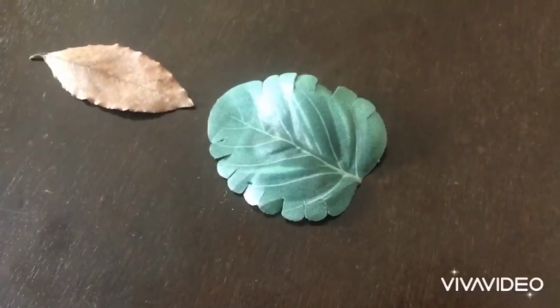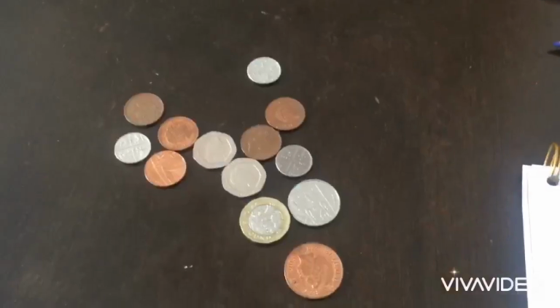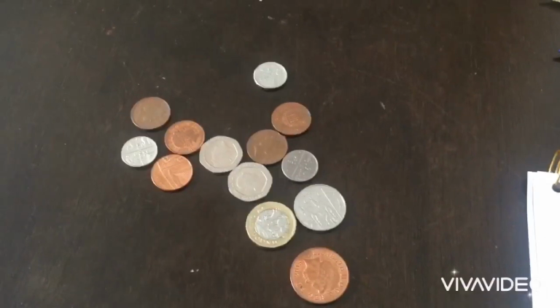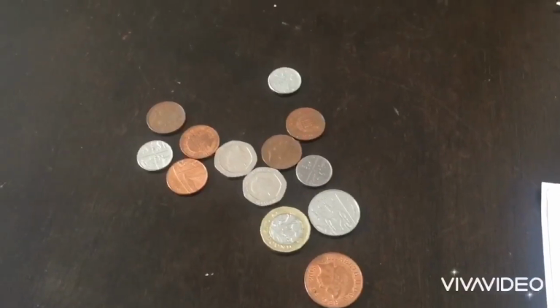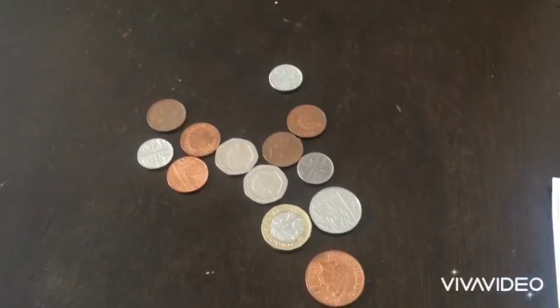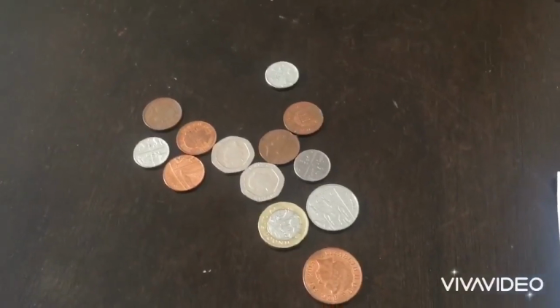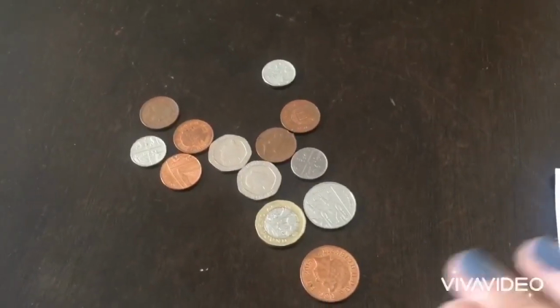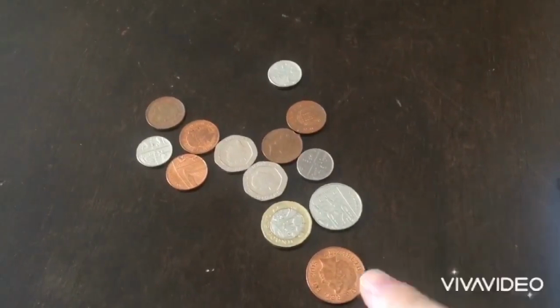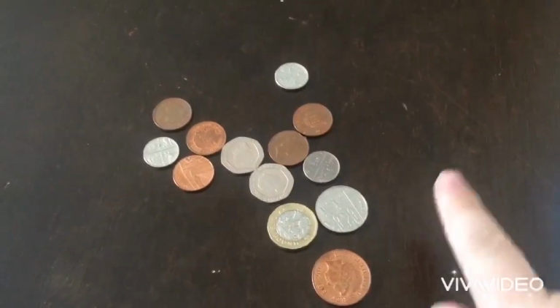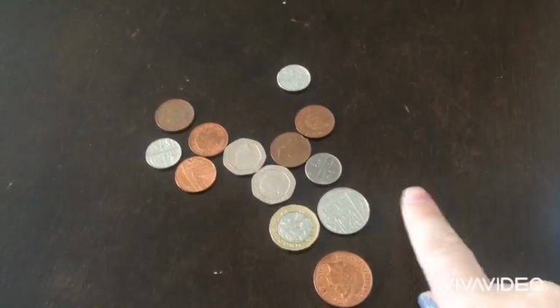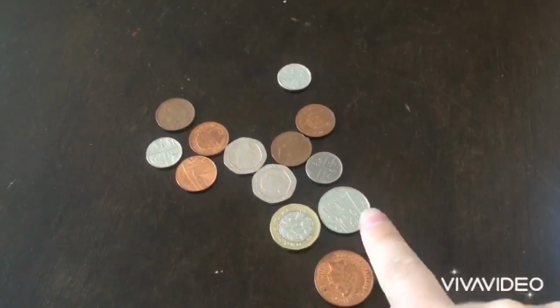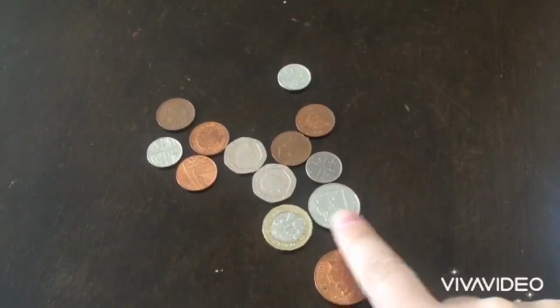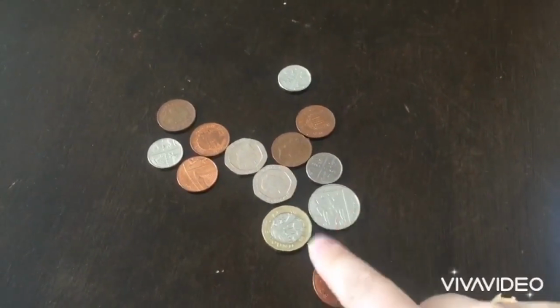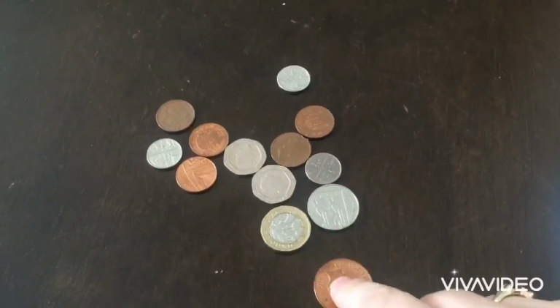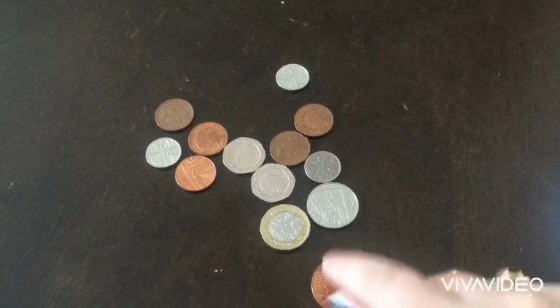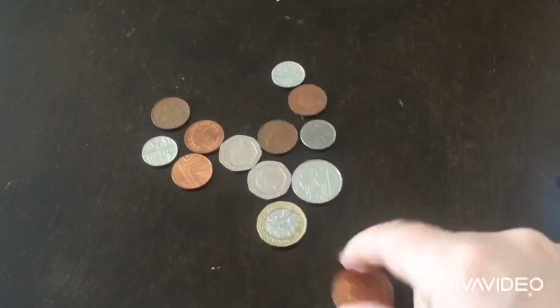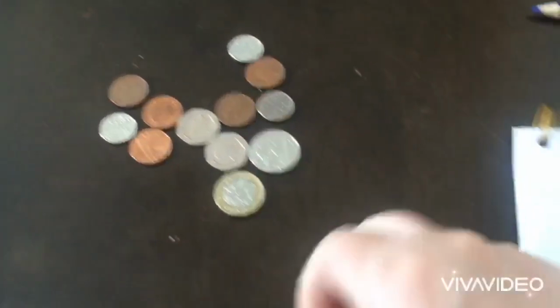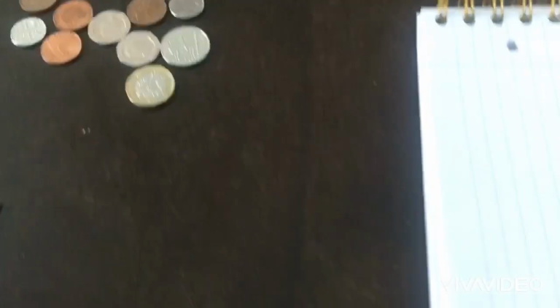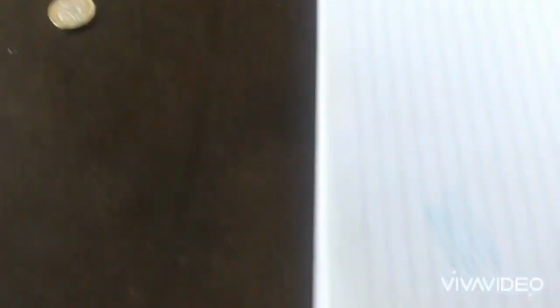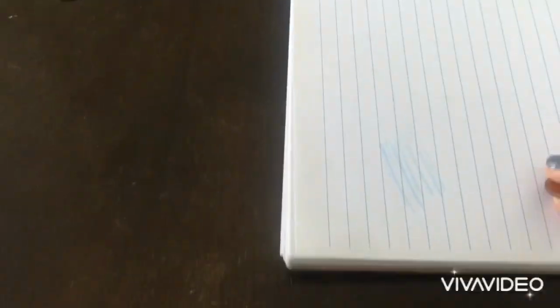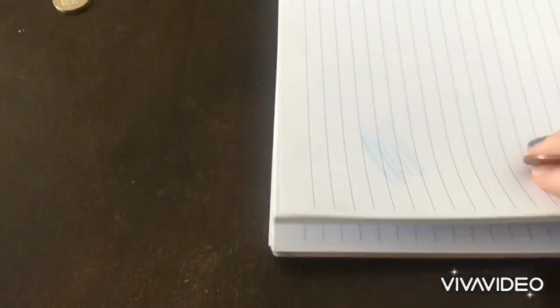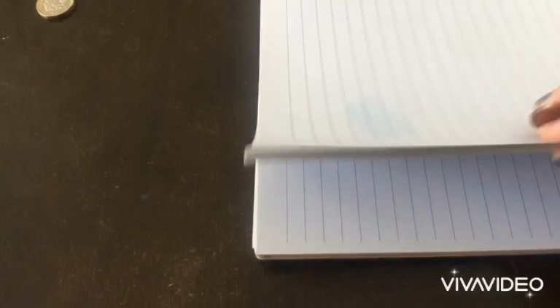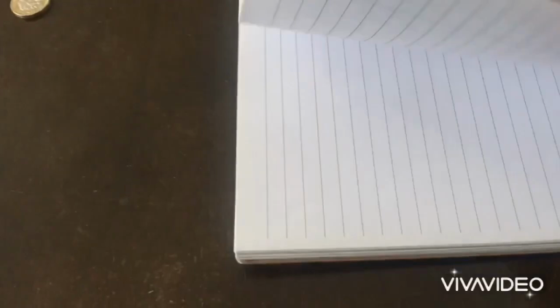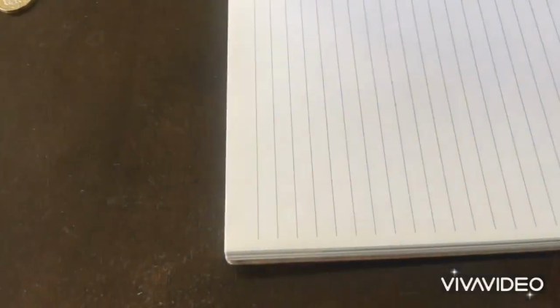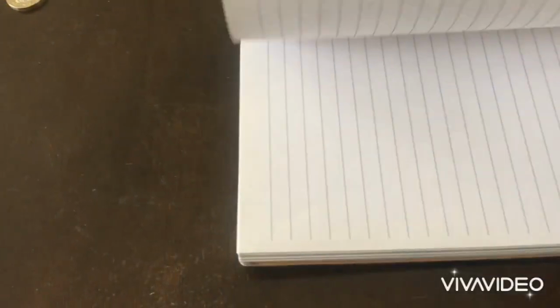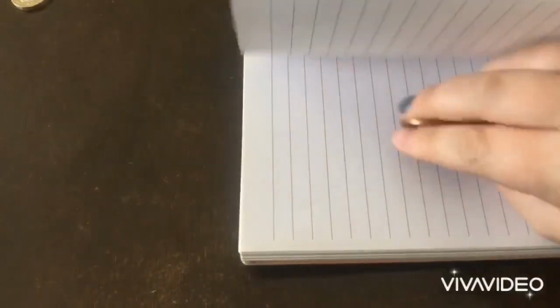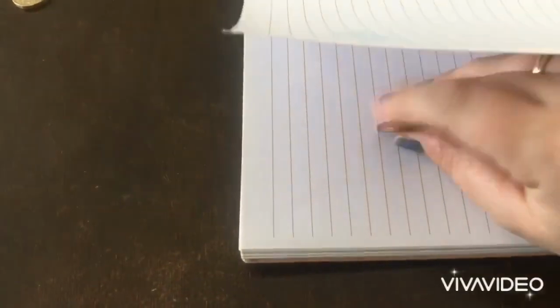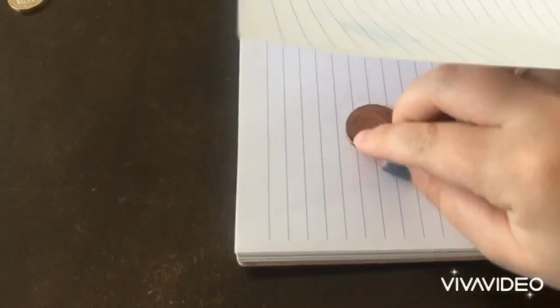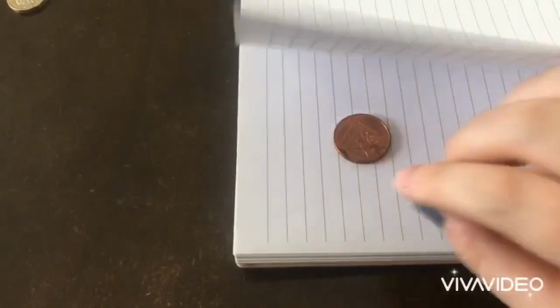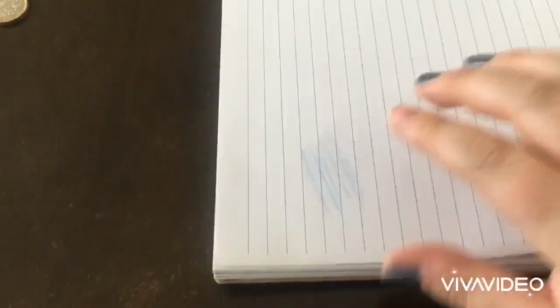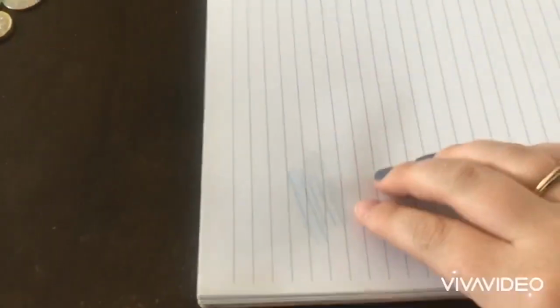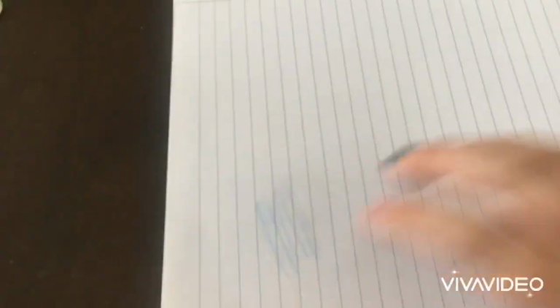First, I'm going to choose what coin I want. So I think I'll choose this one and I'm going to put it underneath my piece of paper.